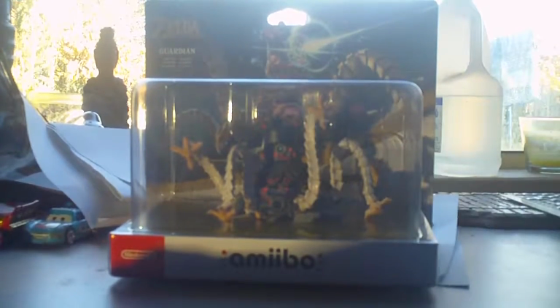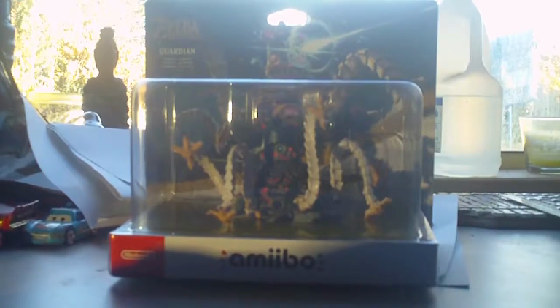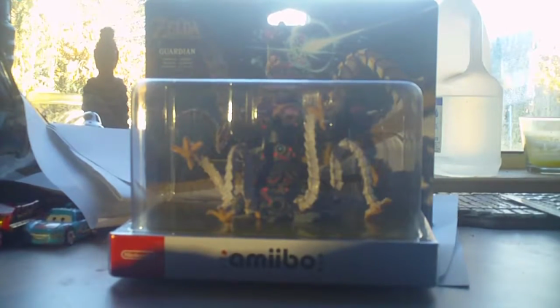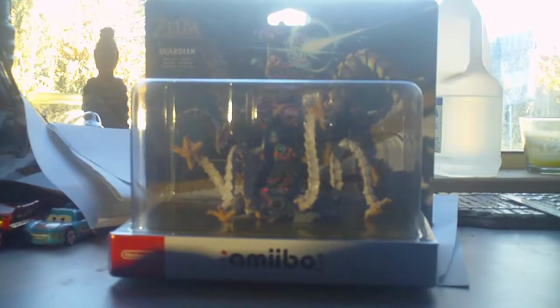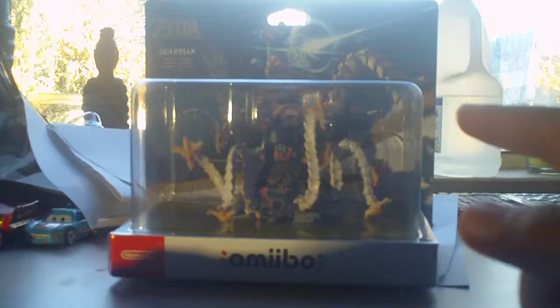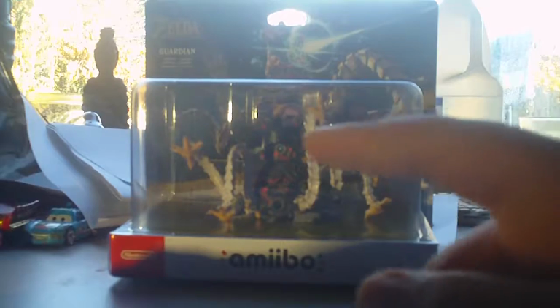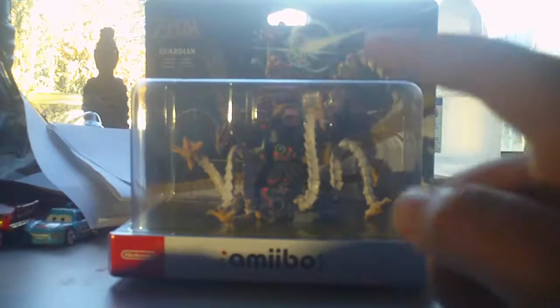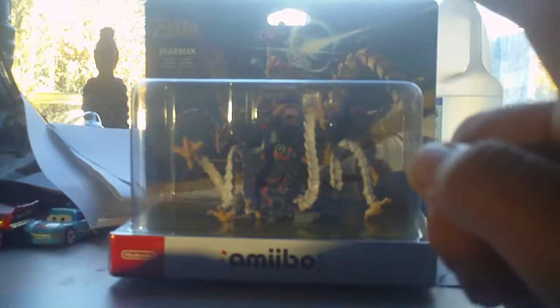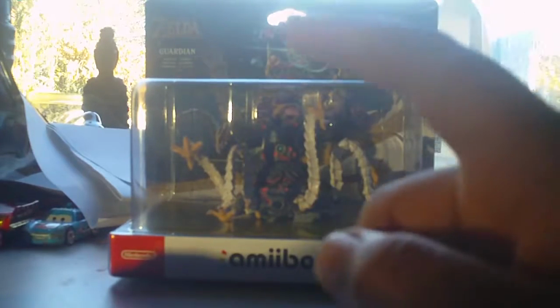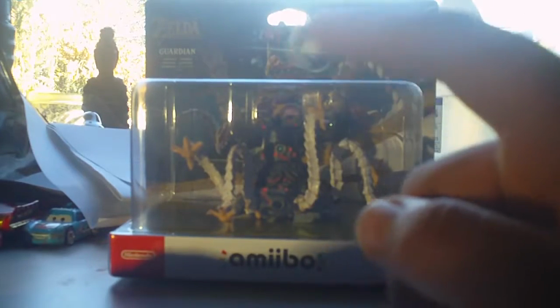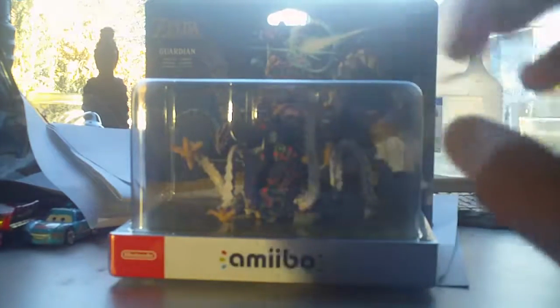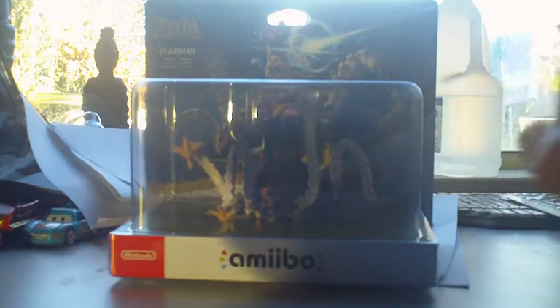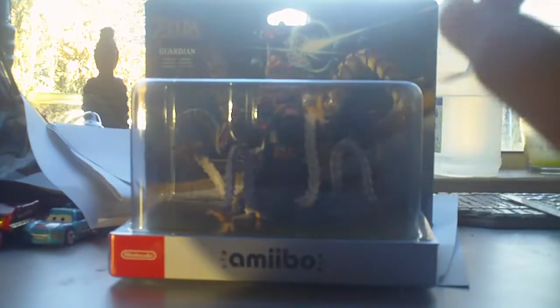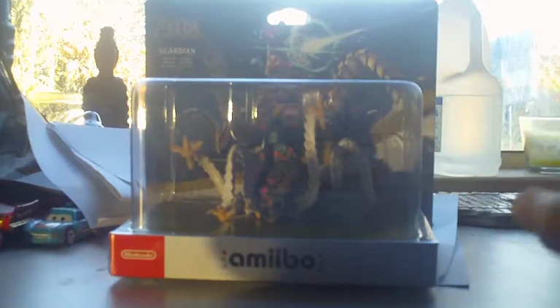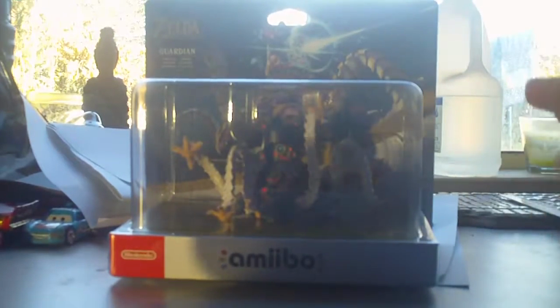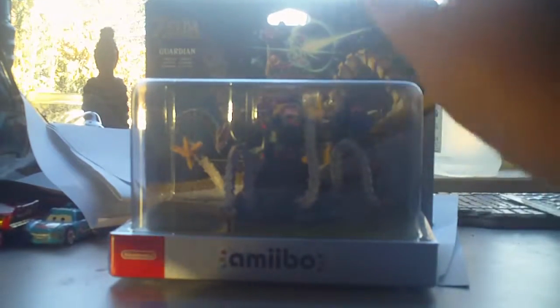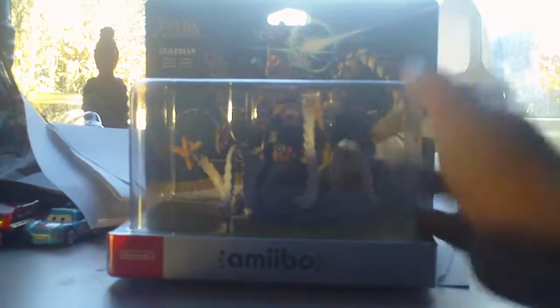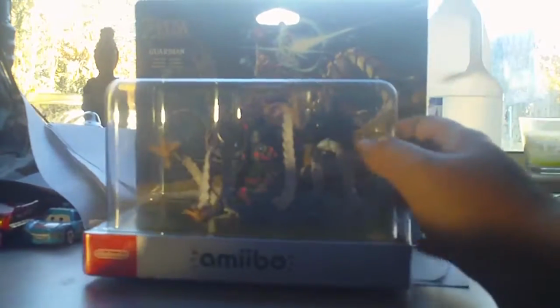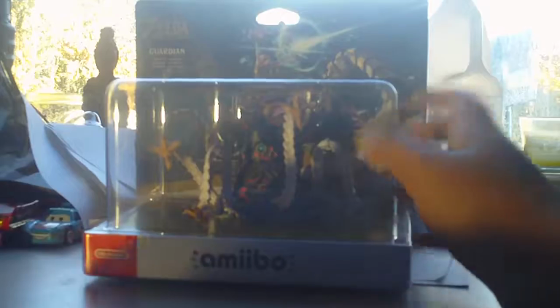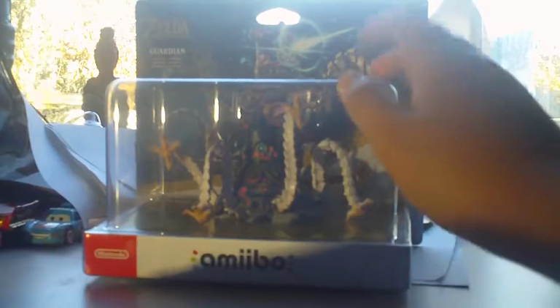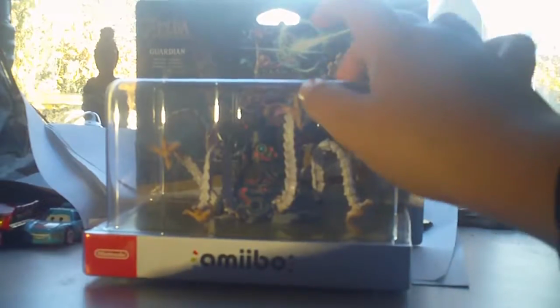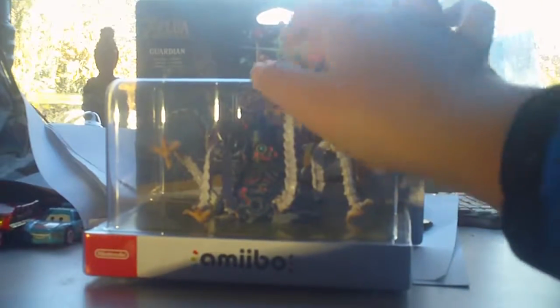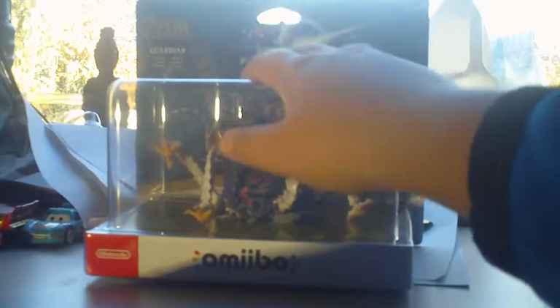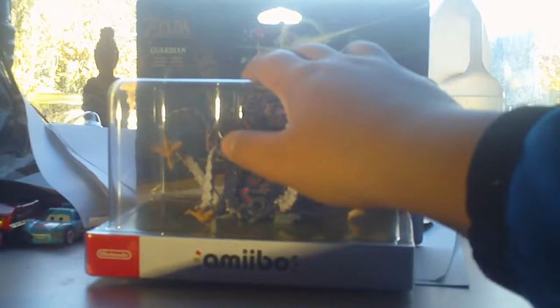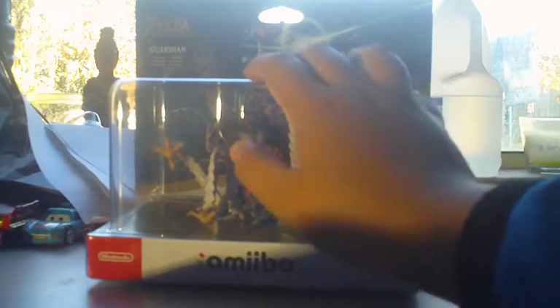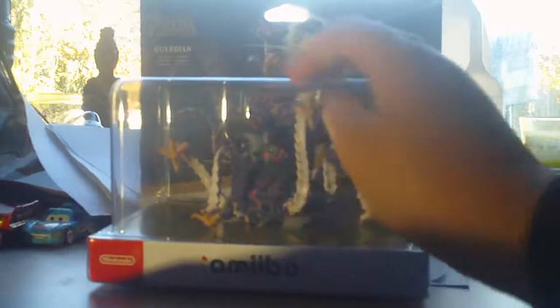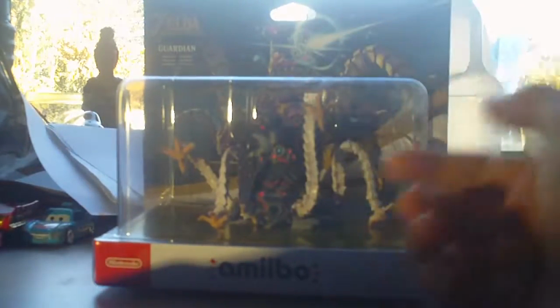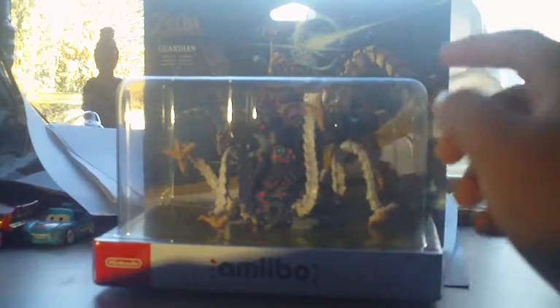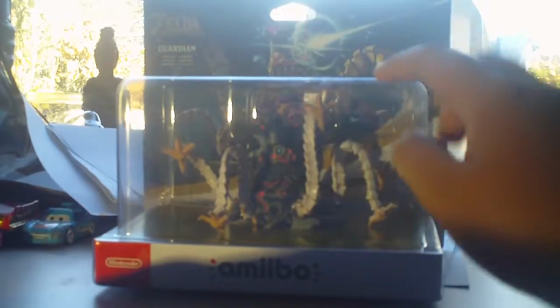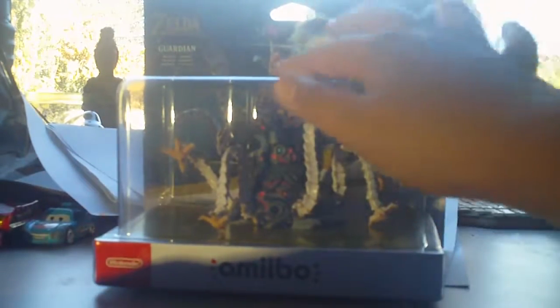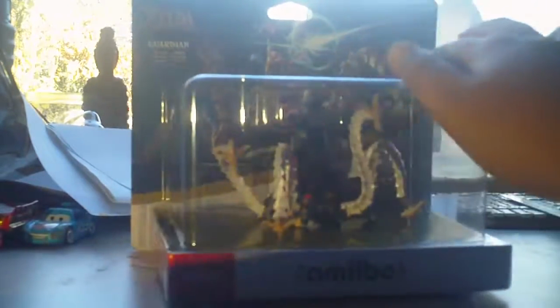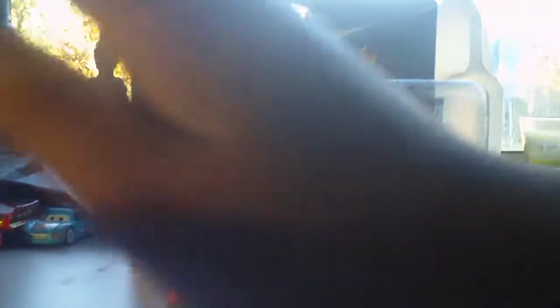It's that time of the week again. It's Sunday, the day I go to my dad's house. So today guys, I've got the Guardian Amiibo.